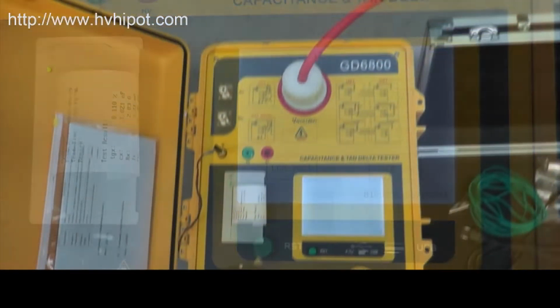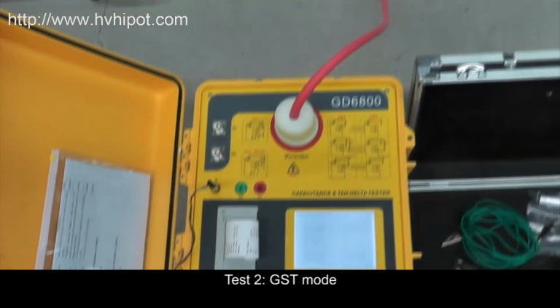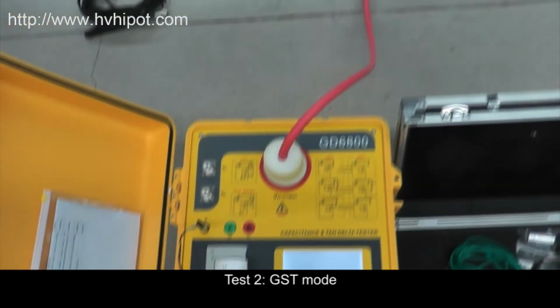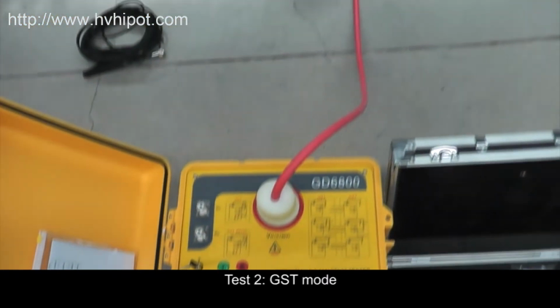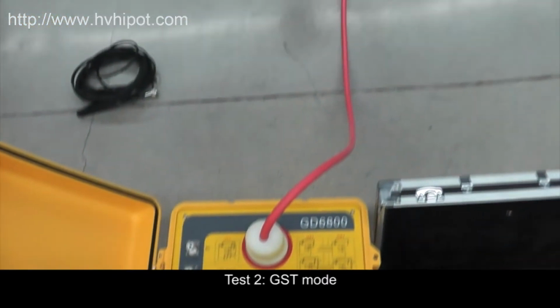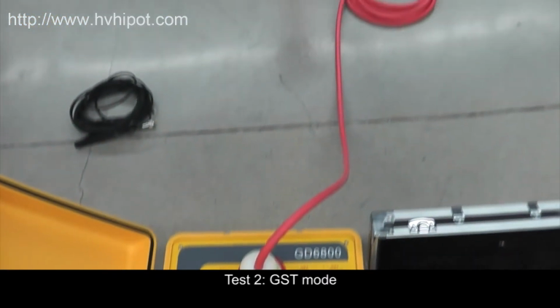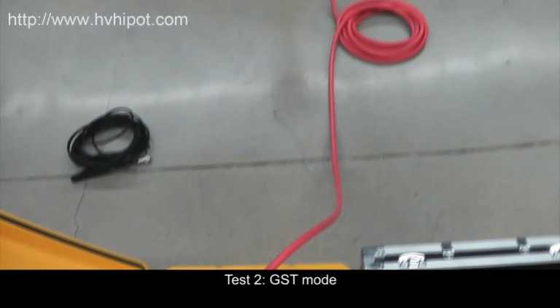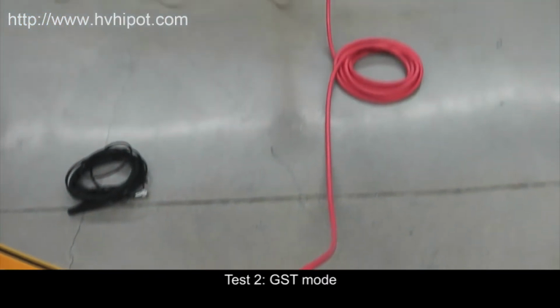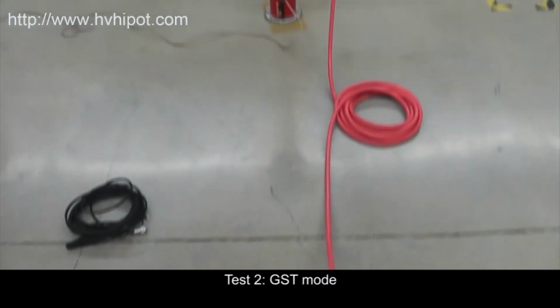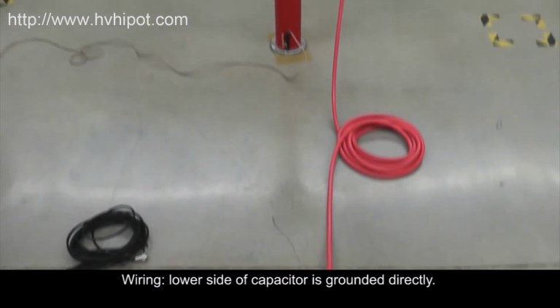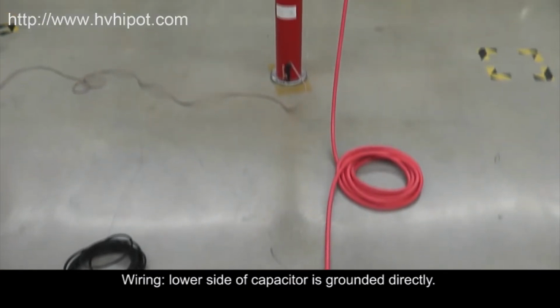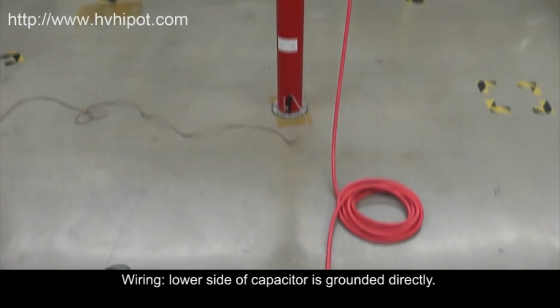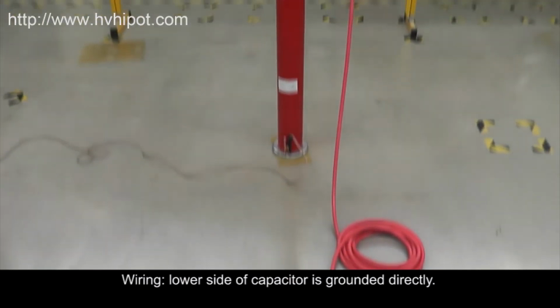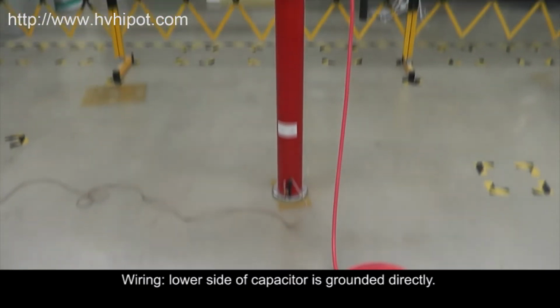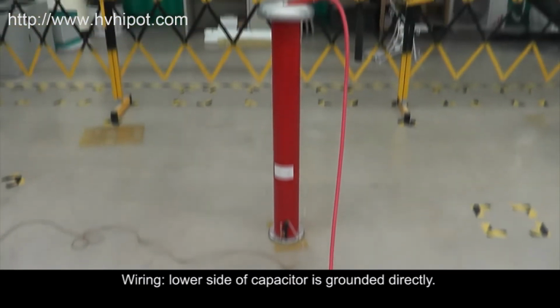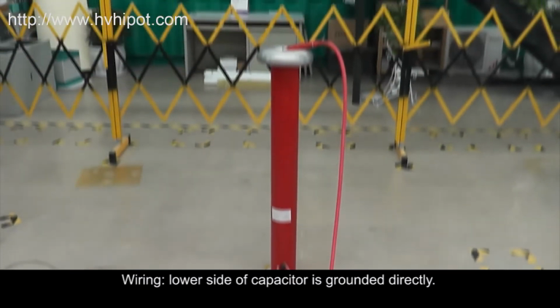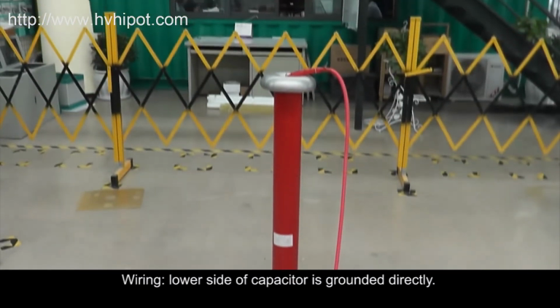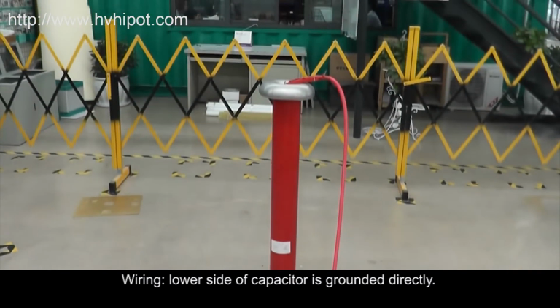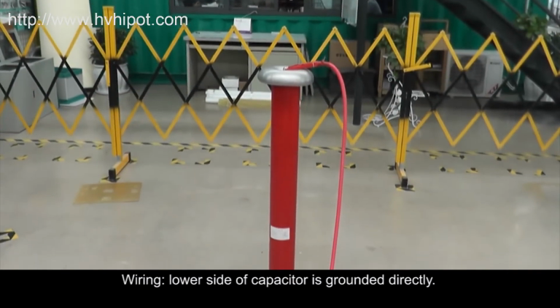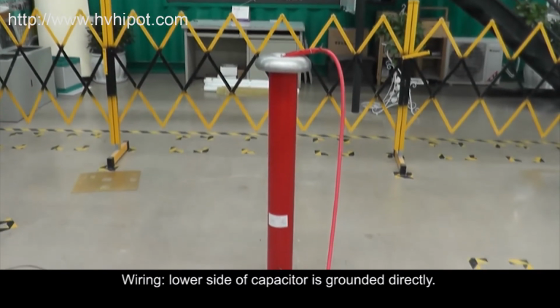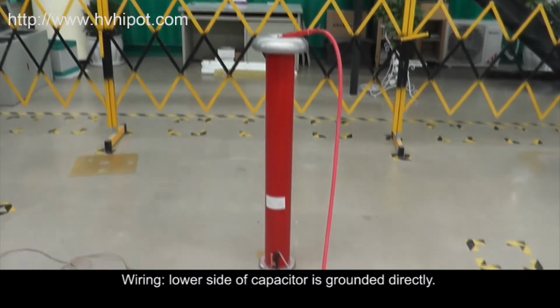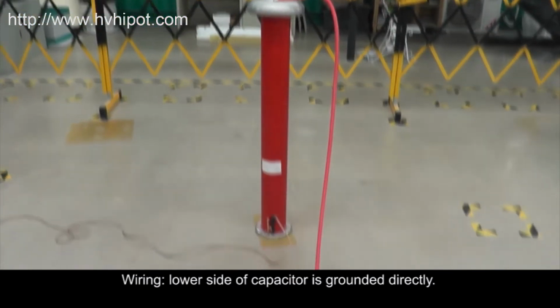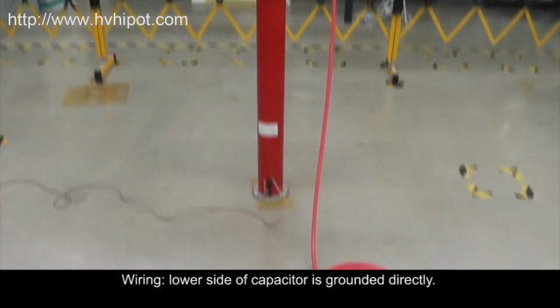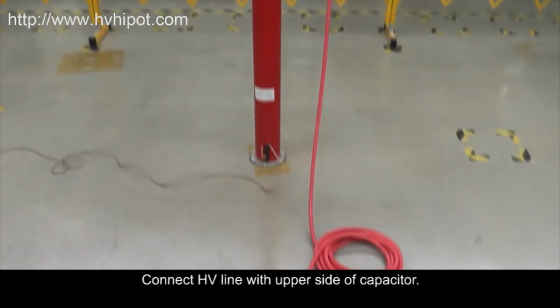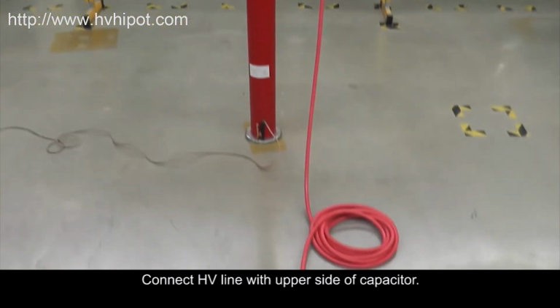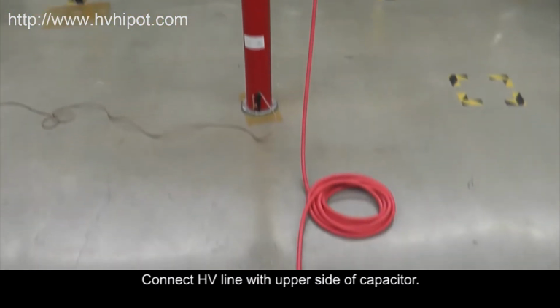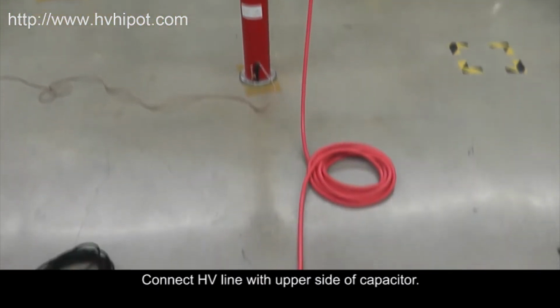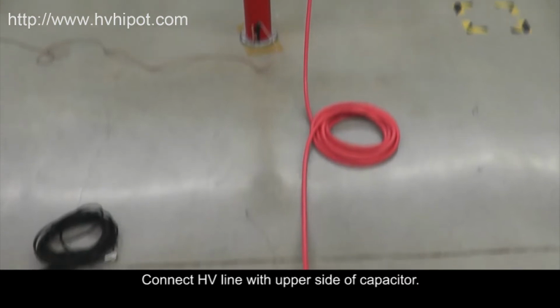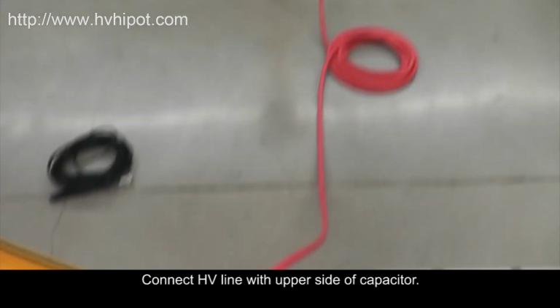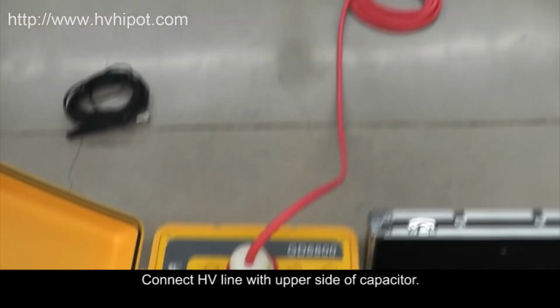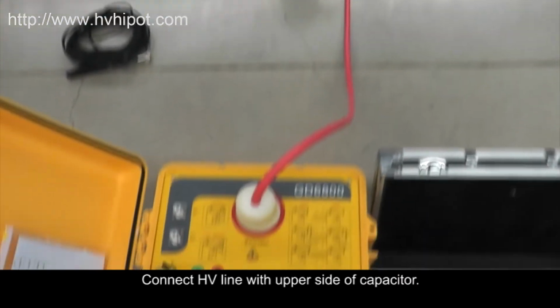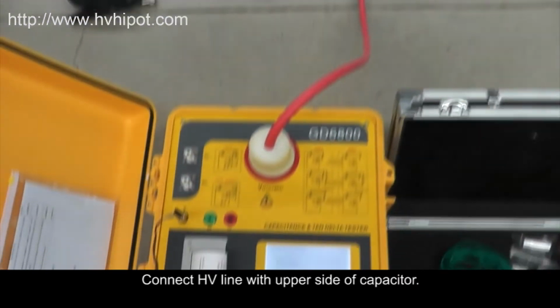Test 2, GST mode wiring. The lower side of the capacitor is grounded directly. Connect the HV line to the upper side of the capacitor.